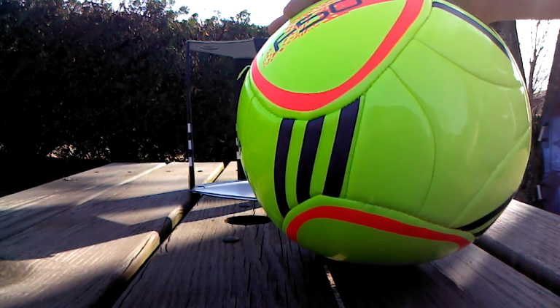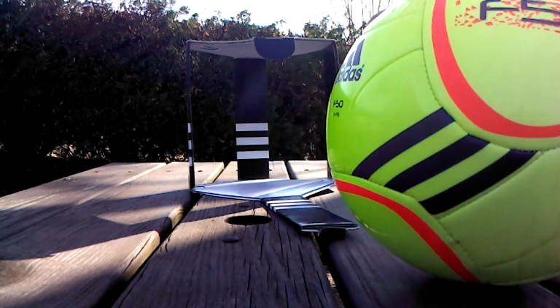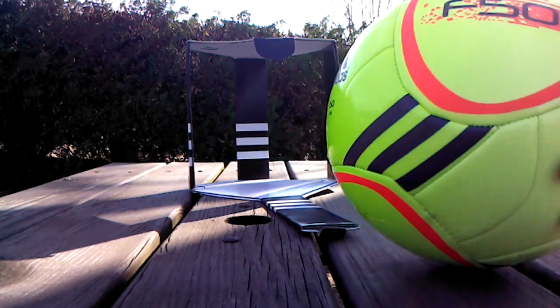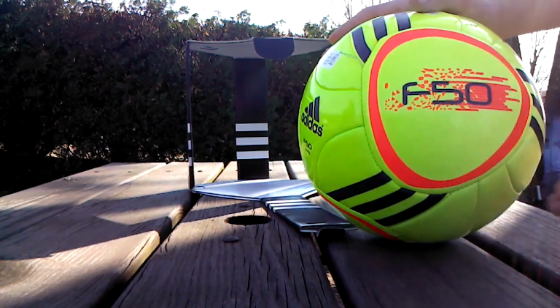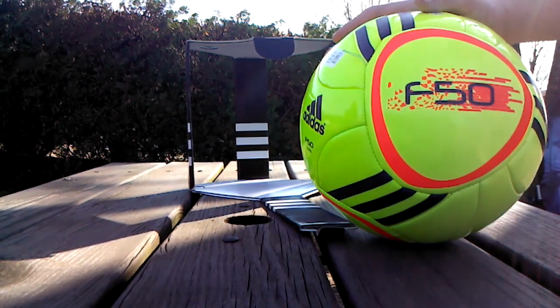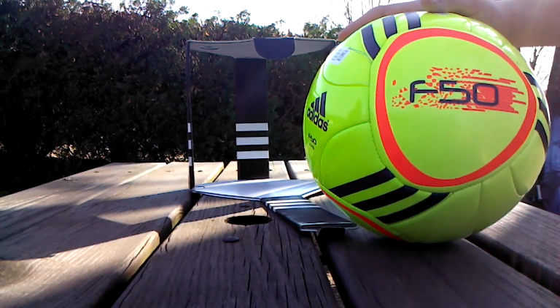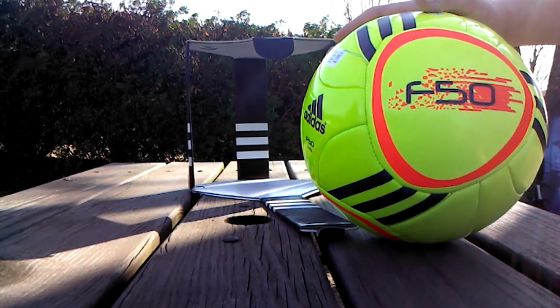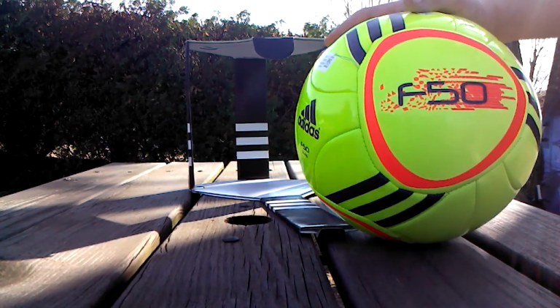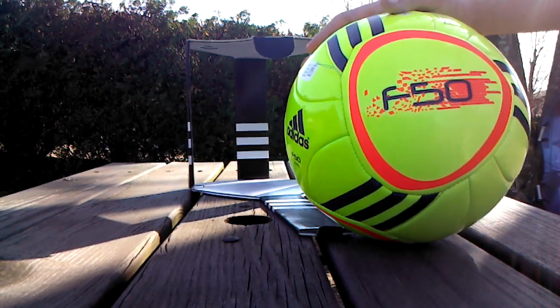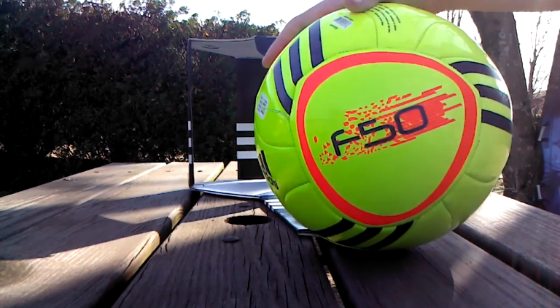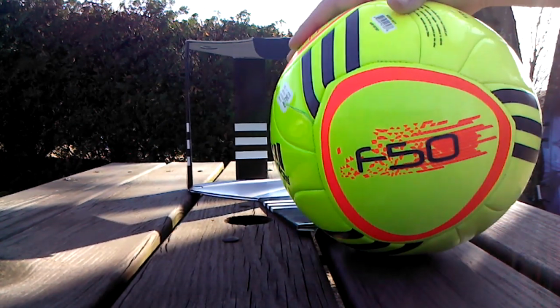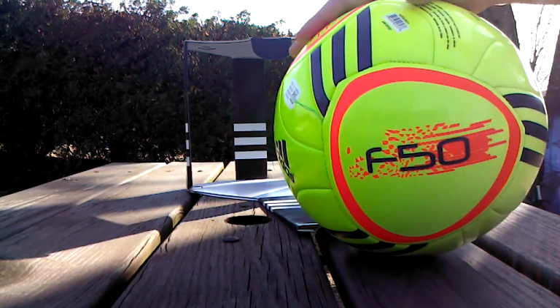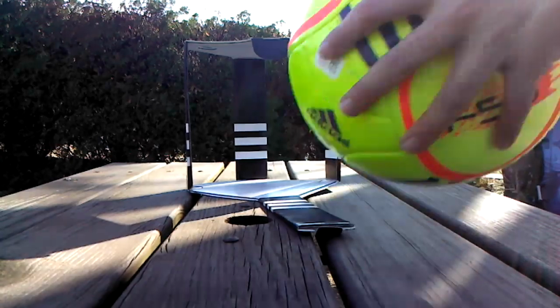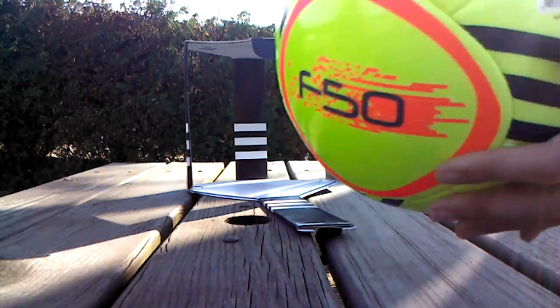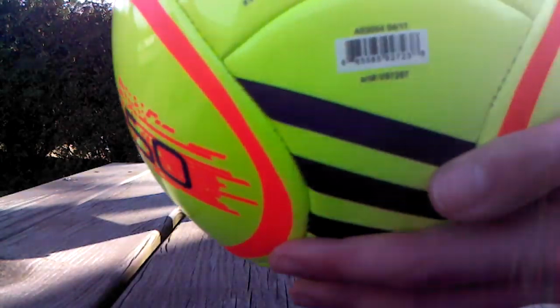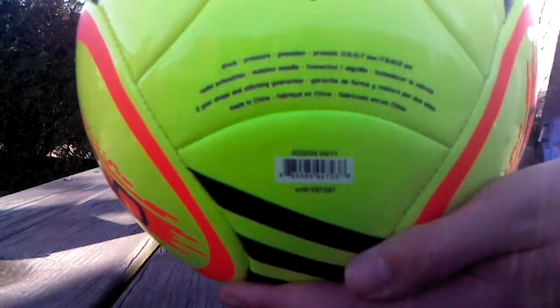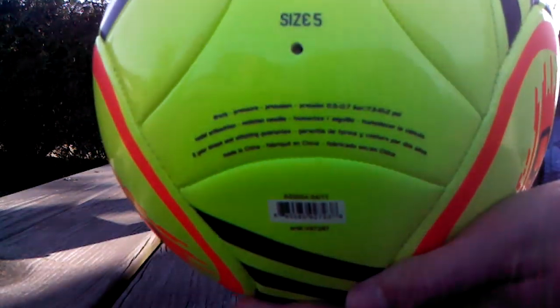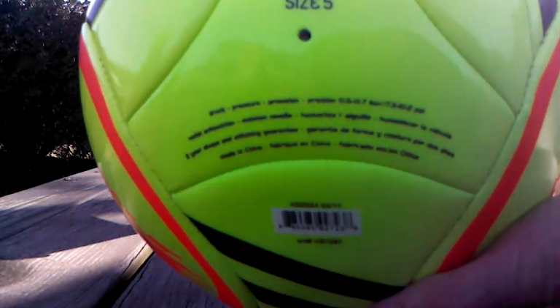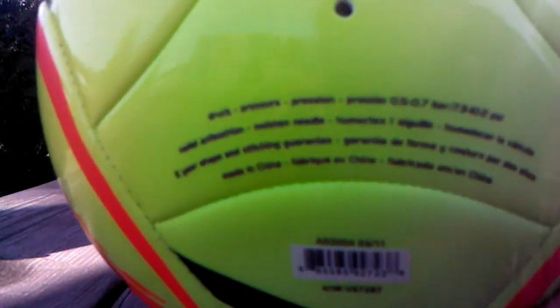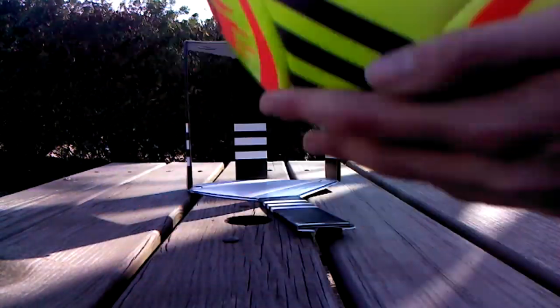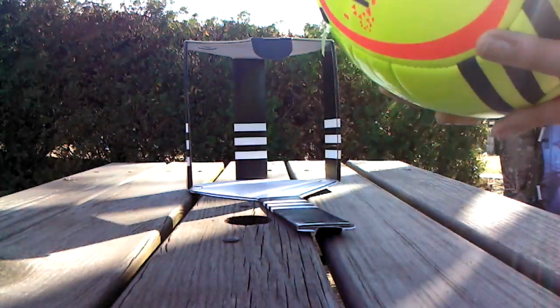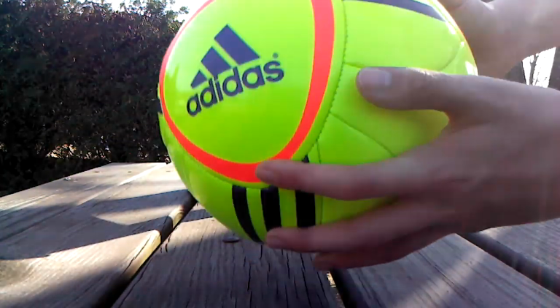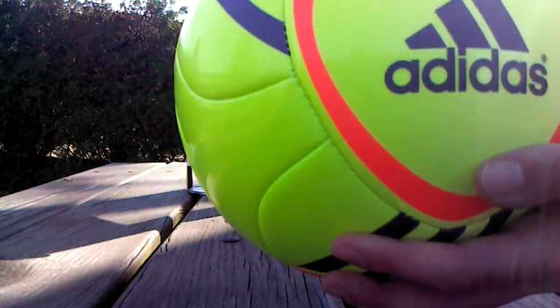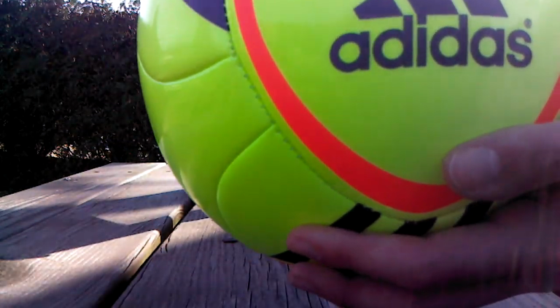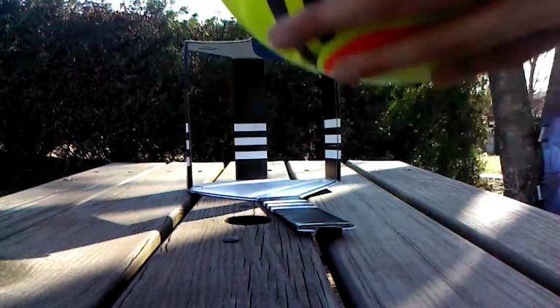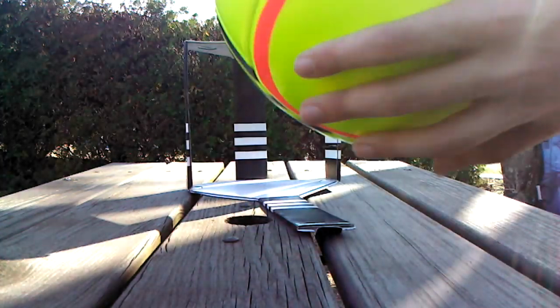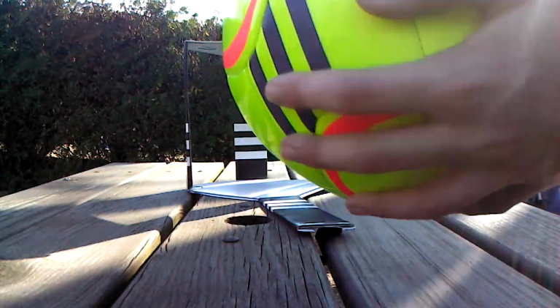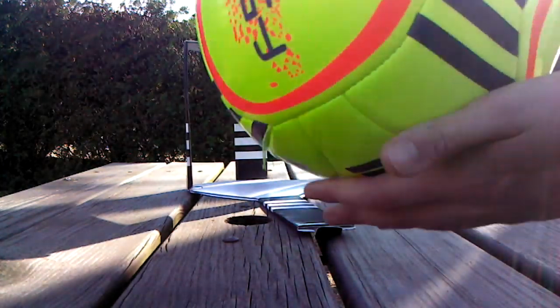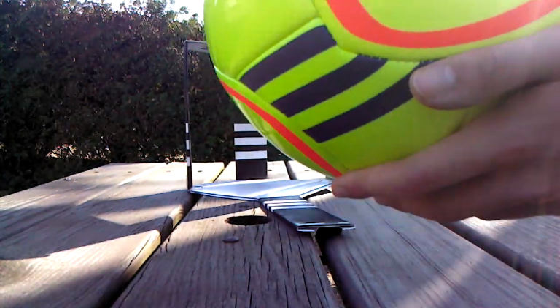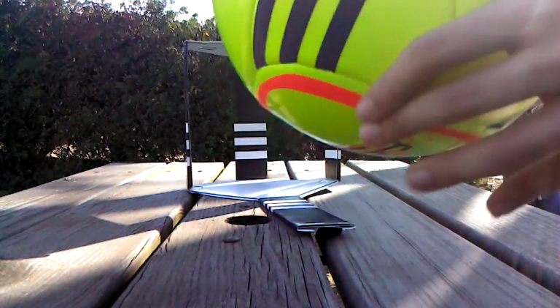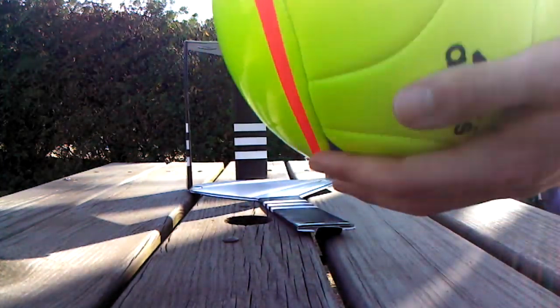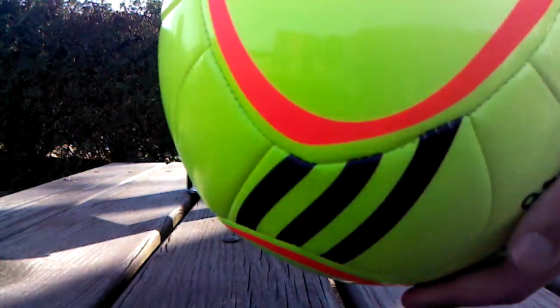To match the color with the cleats — they came out like last year or so and they were the same exact color. And as you can see it says size 5, Adidas, and then on the other side it says F50.